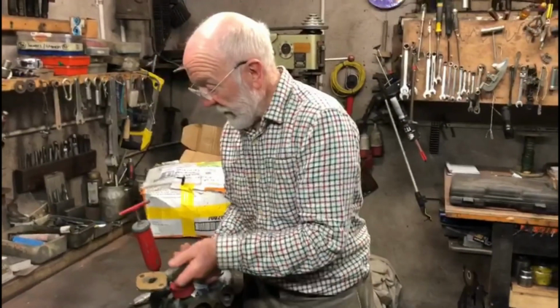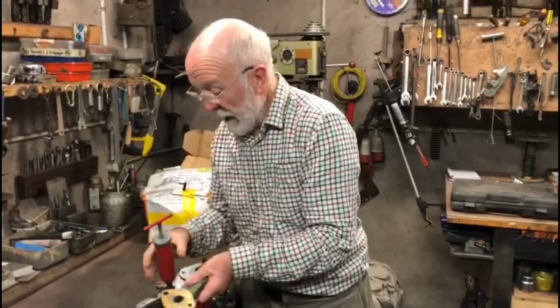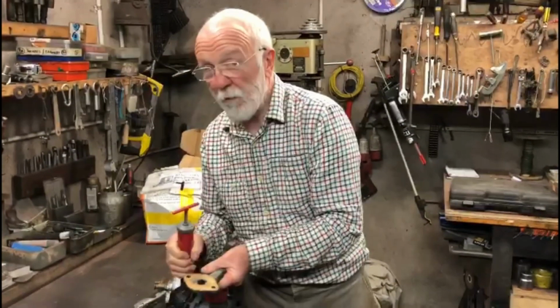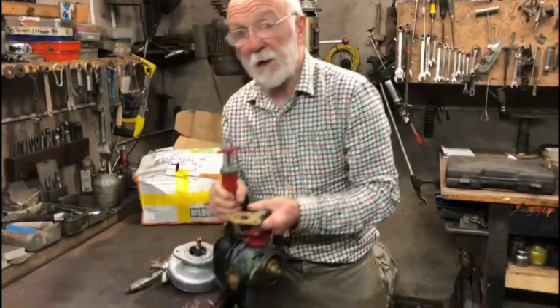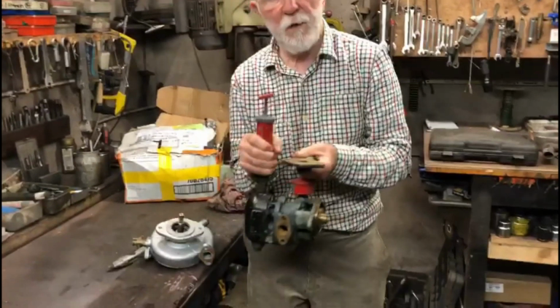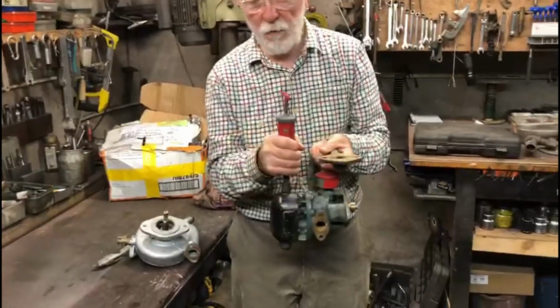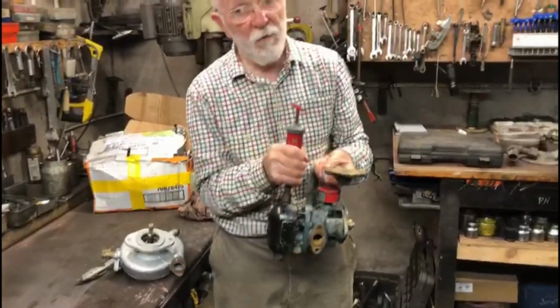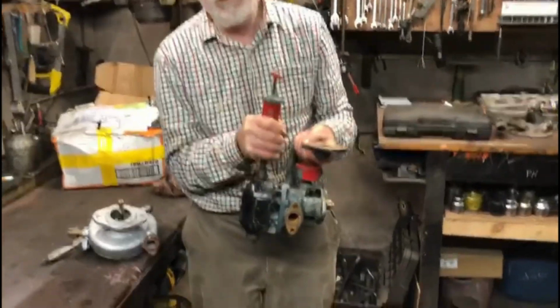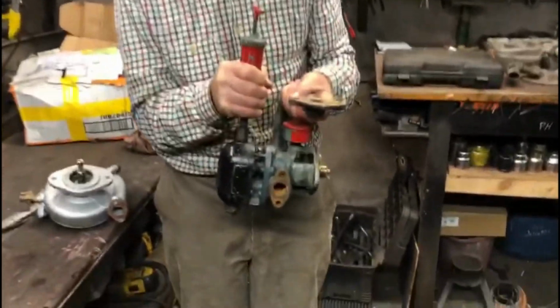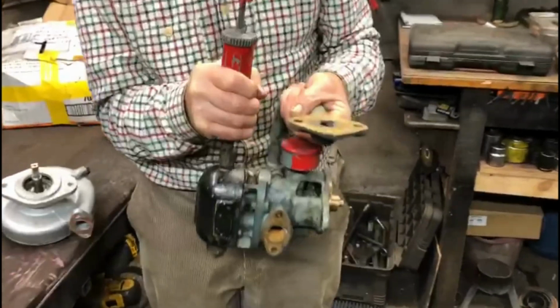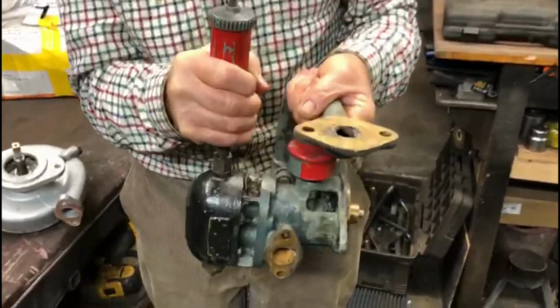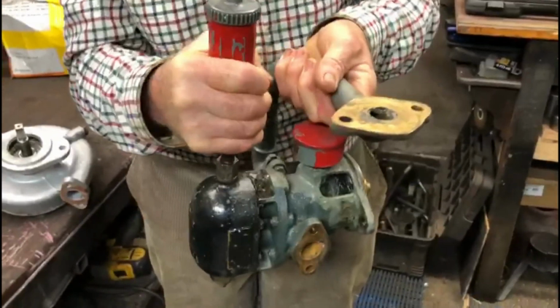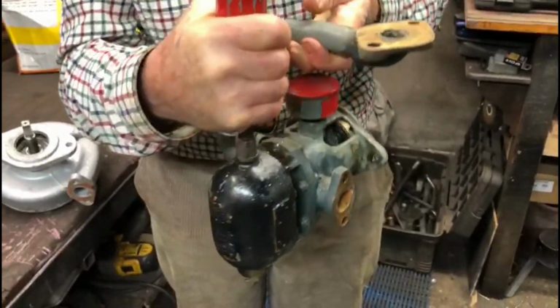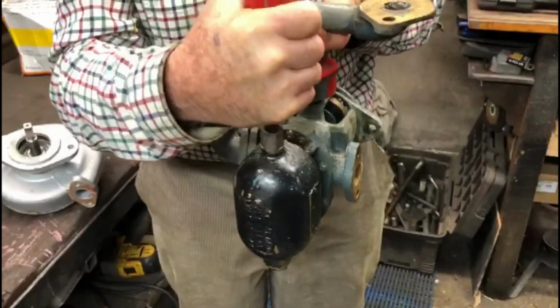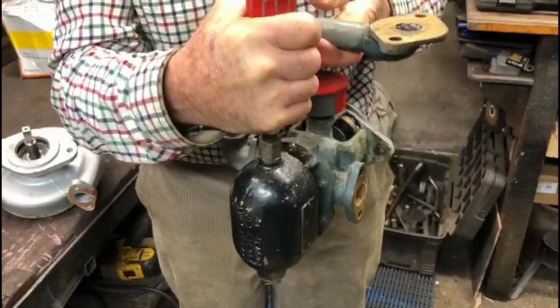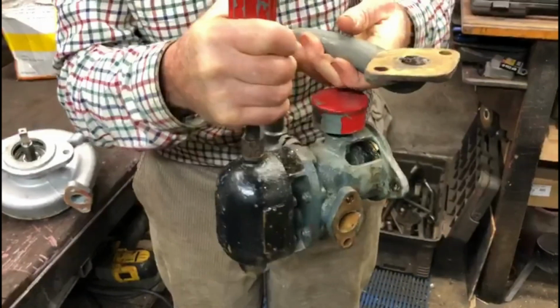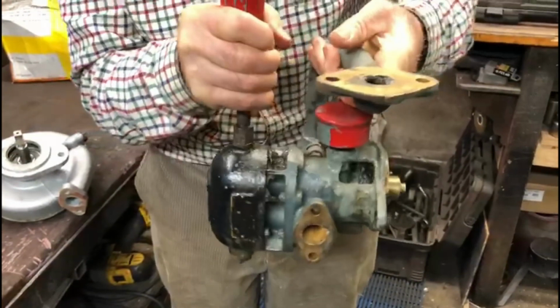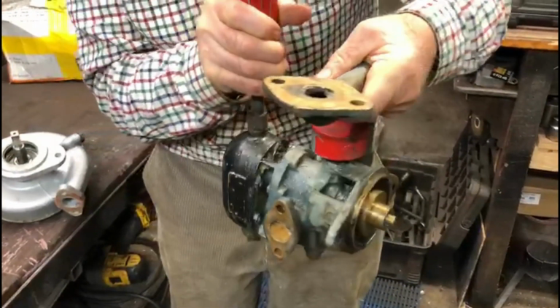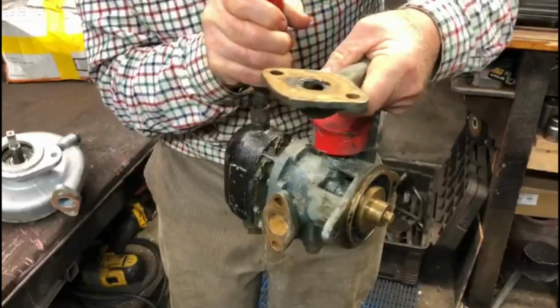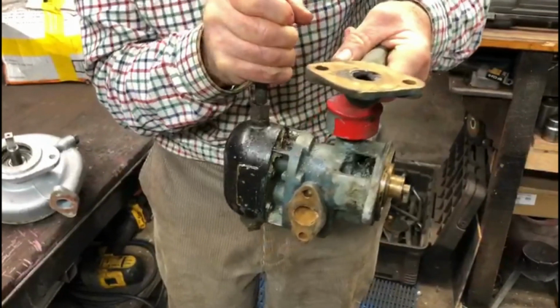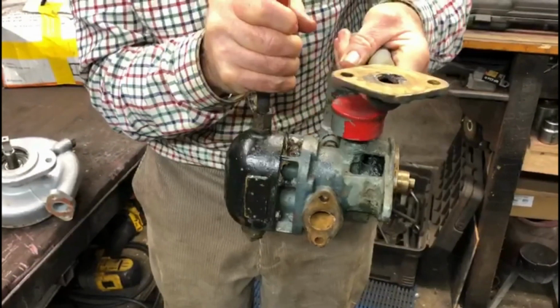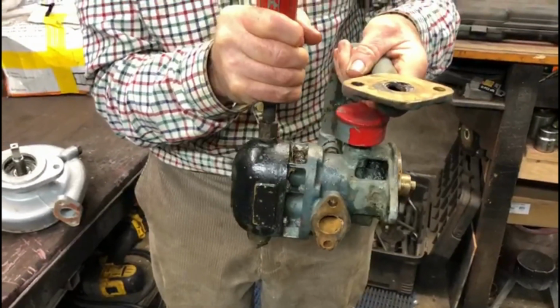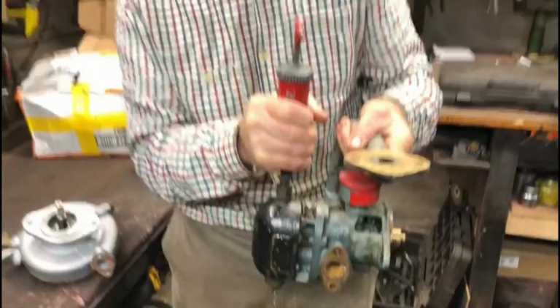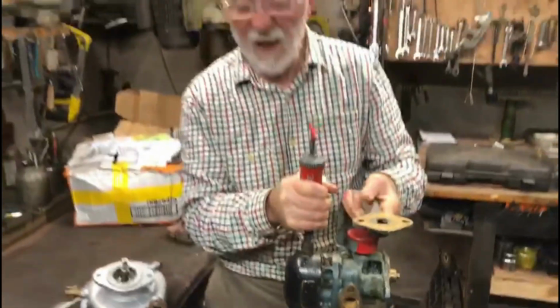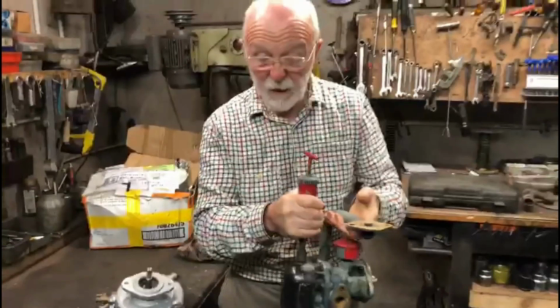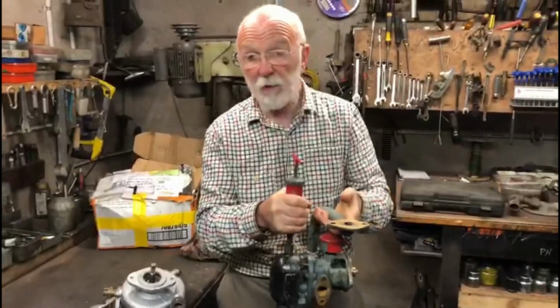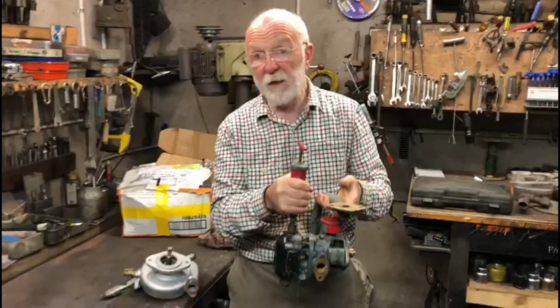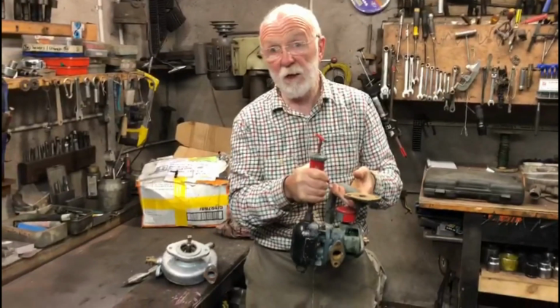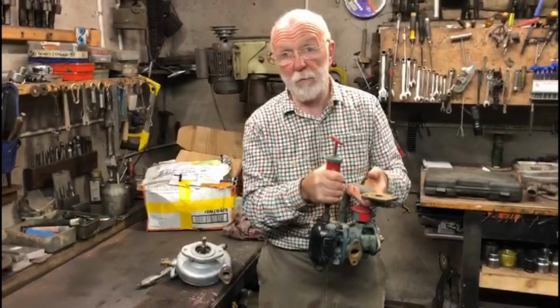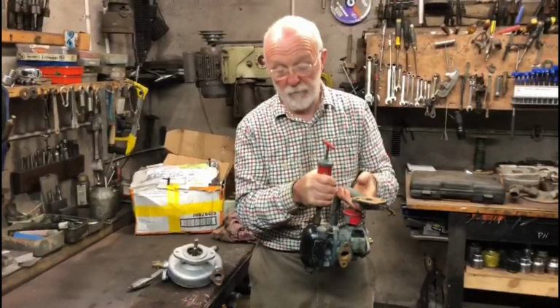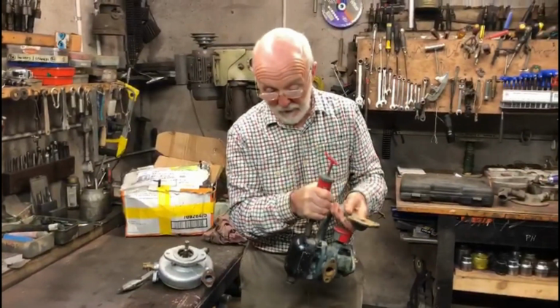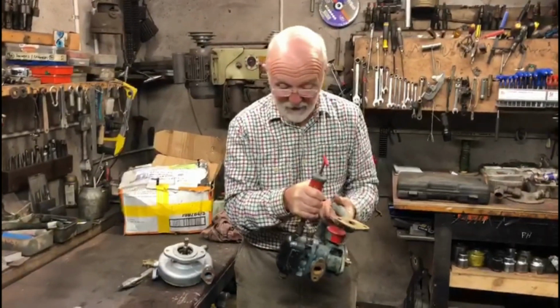I've got more questions for you than you've got for me here. I really do not recognize this pump, and if anybody can tell me anything about it I'd really appreciate it. I think this pump is going to need restoration.